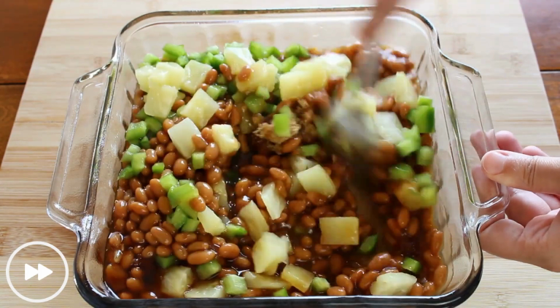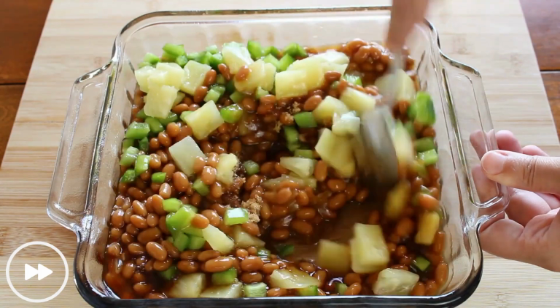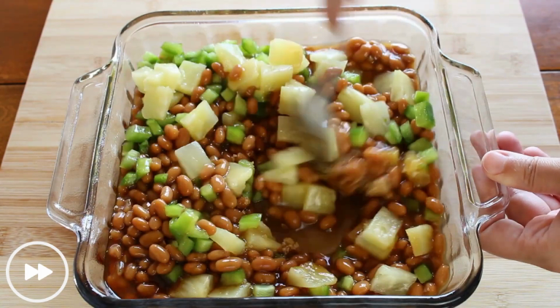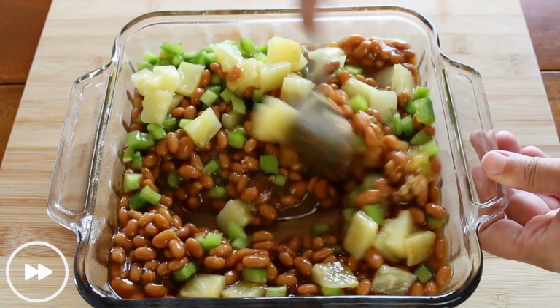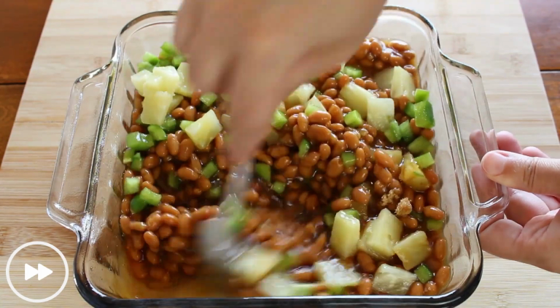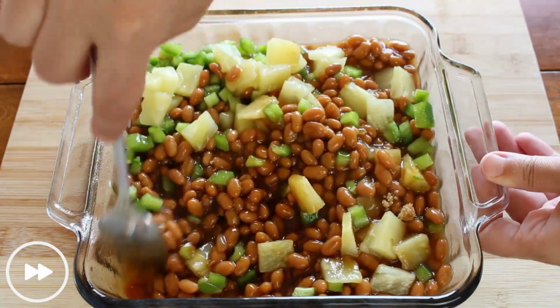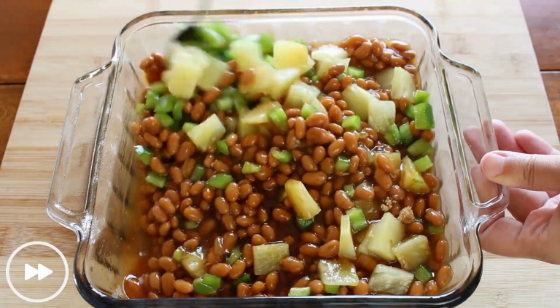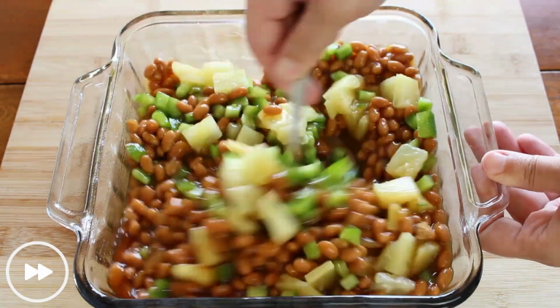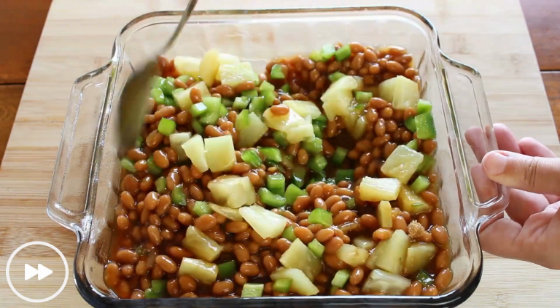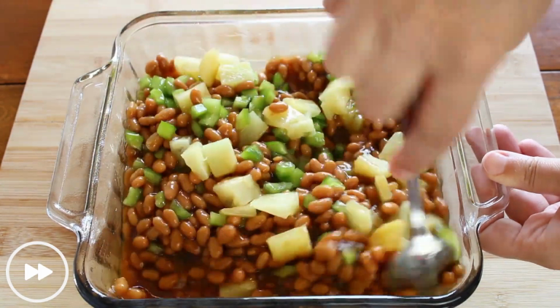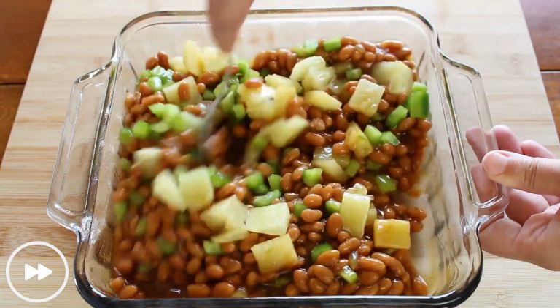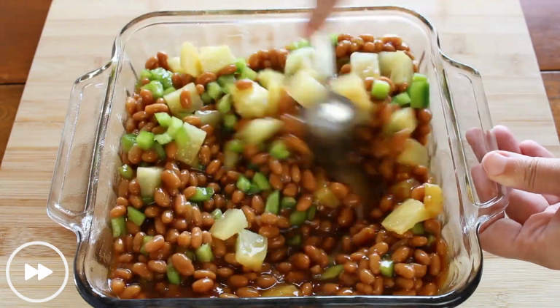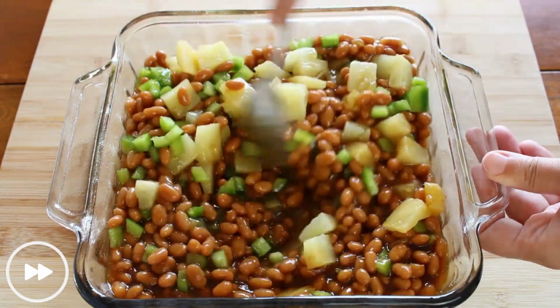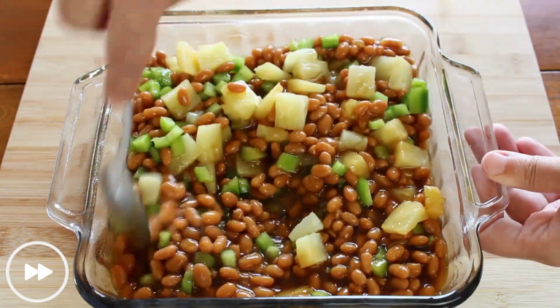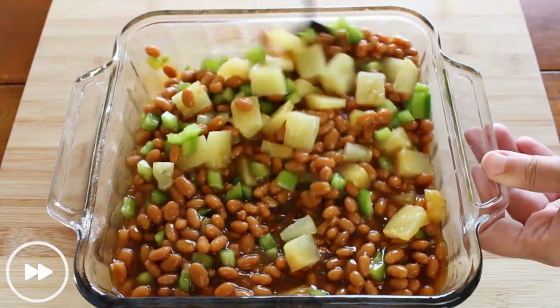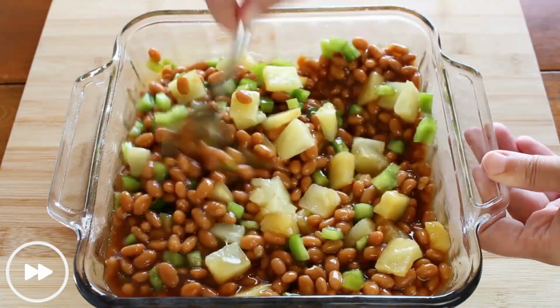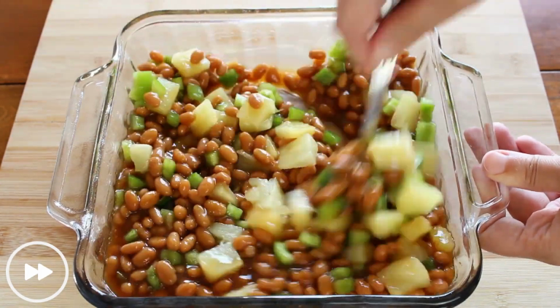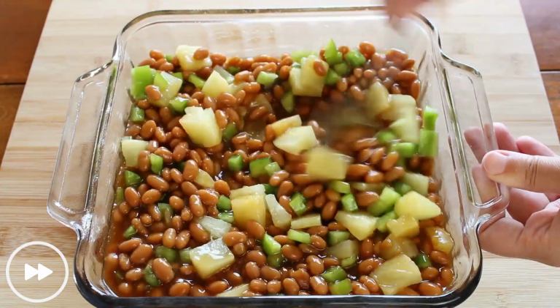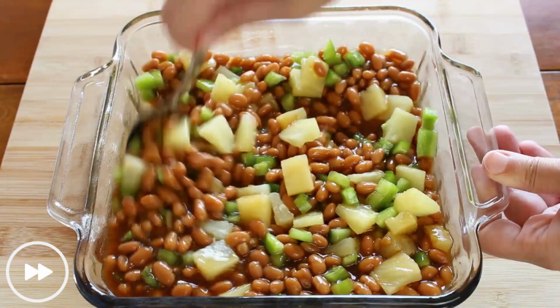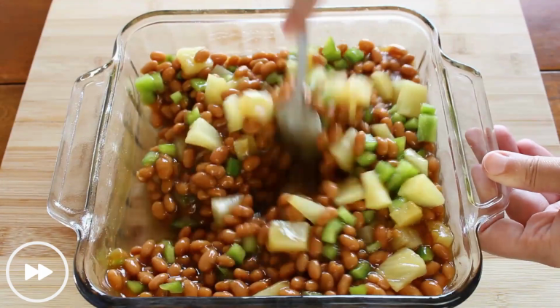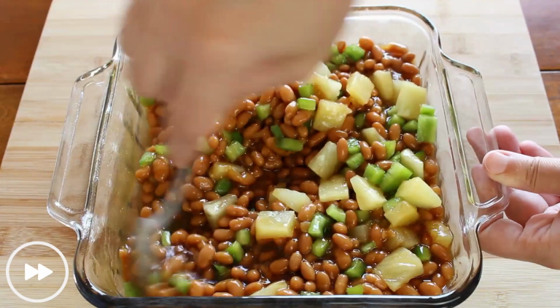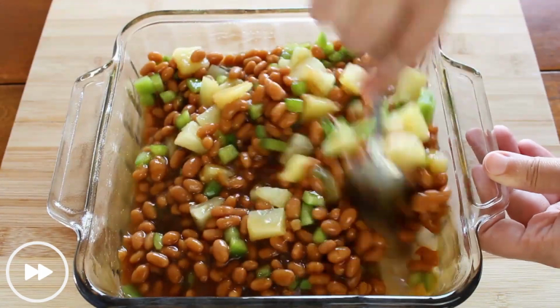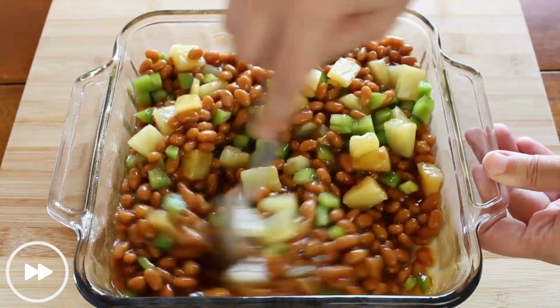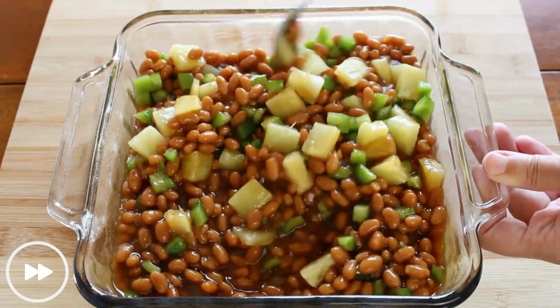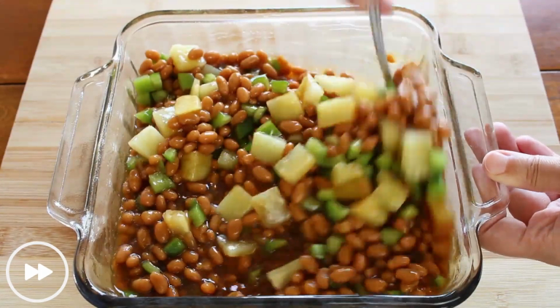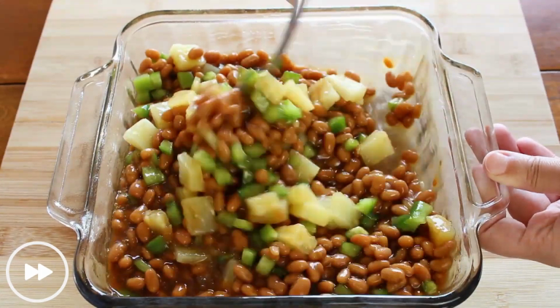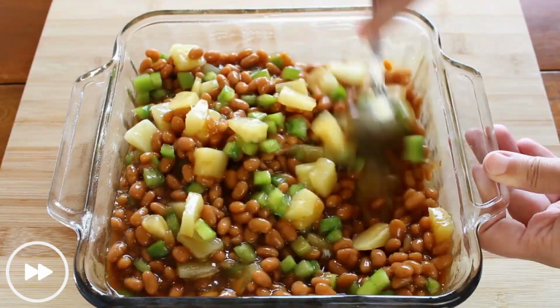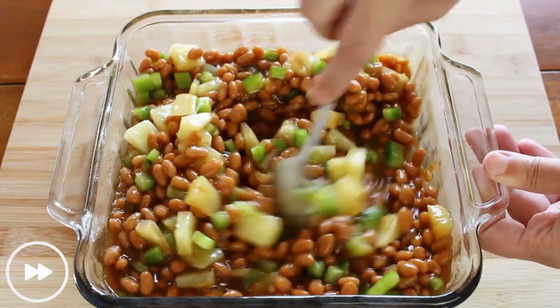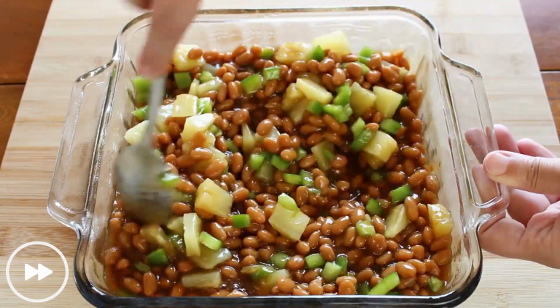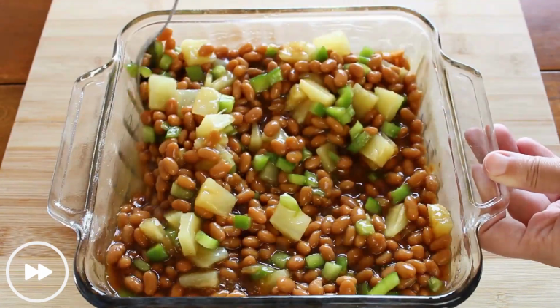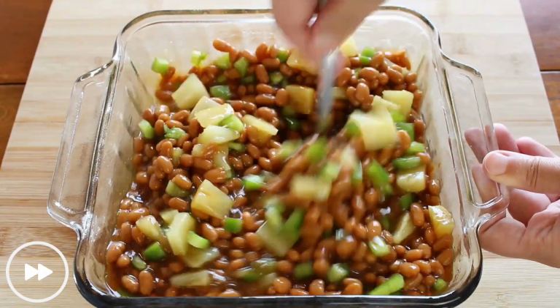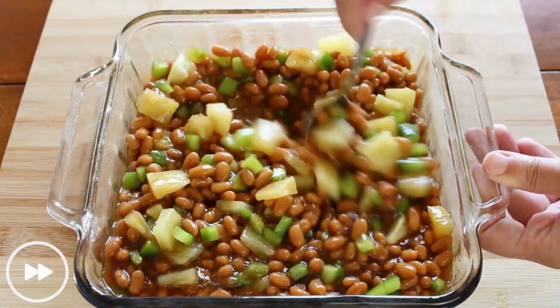Just a quick note that the original recipe does include hot dogs, so feel free to include them, but I left them out of the recipe today.